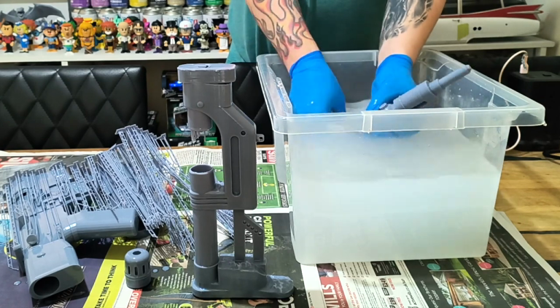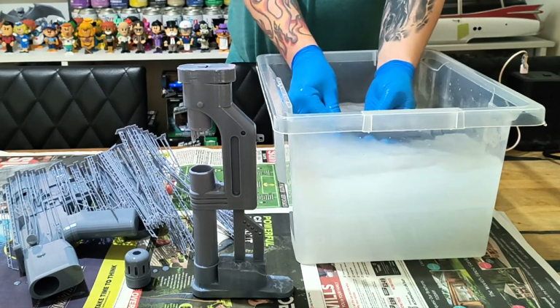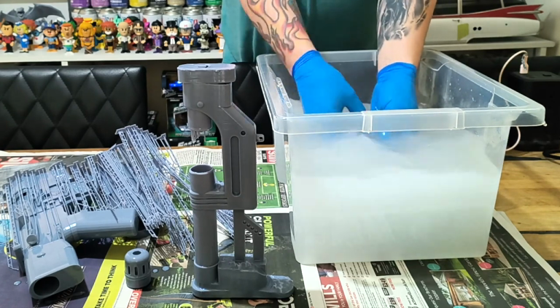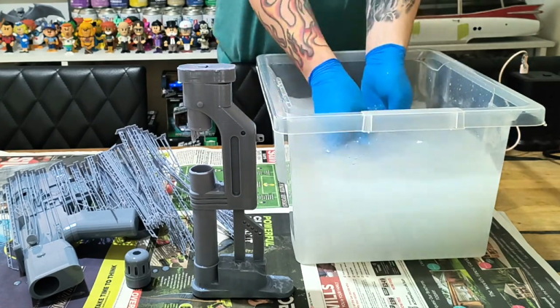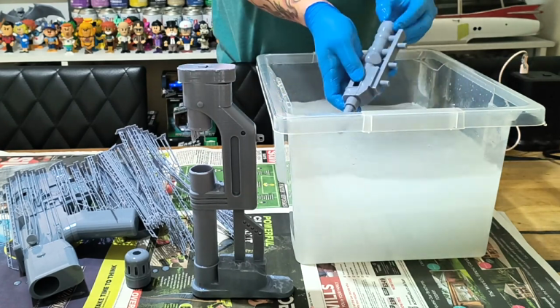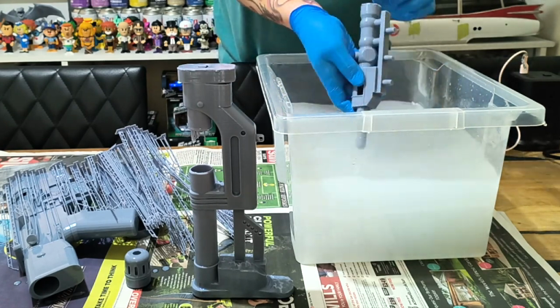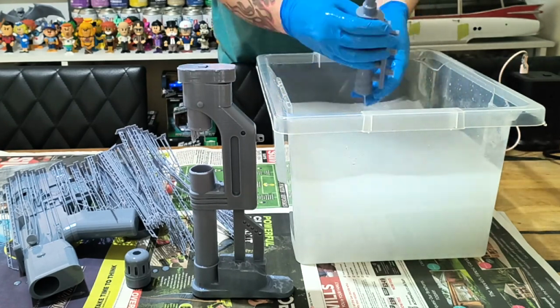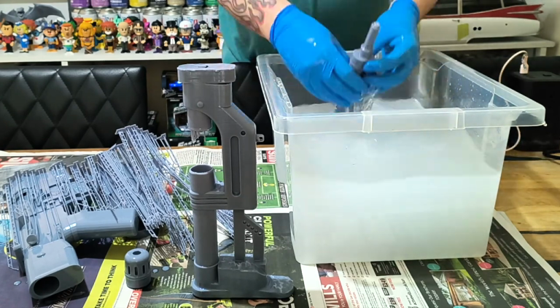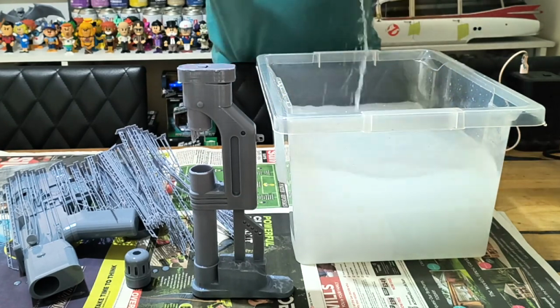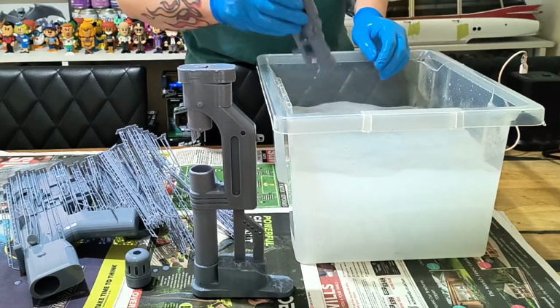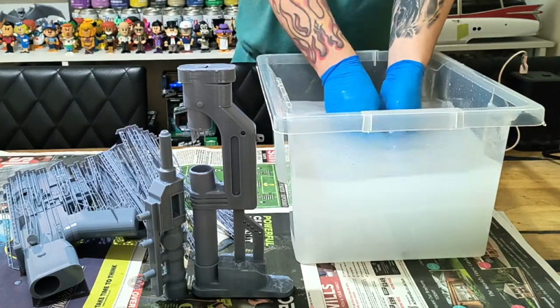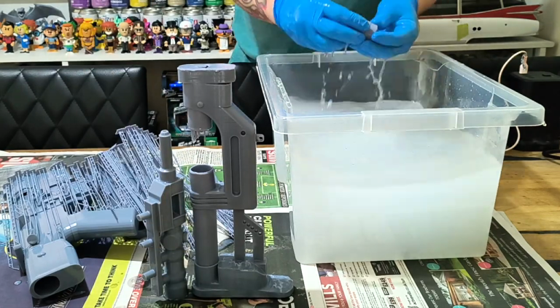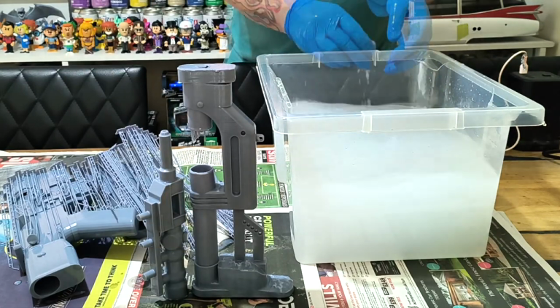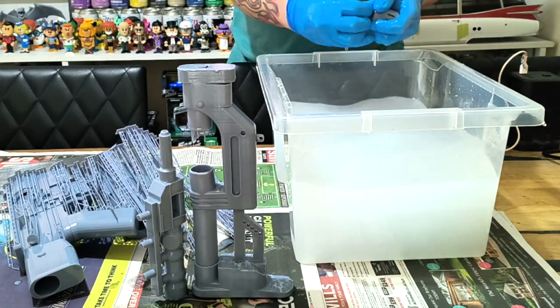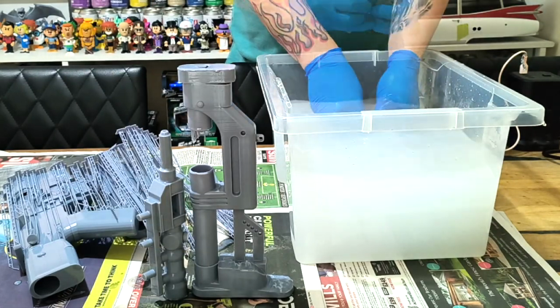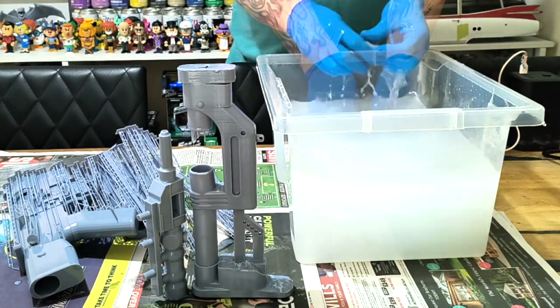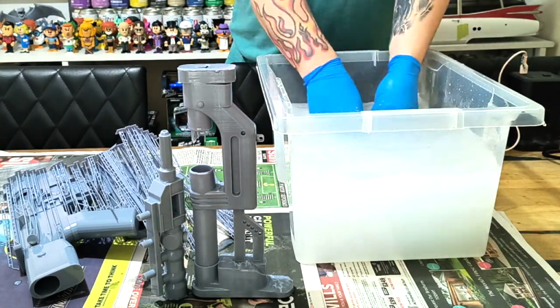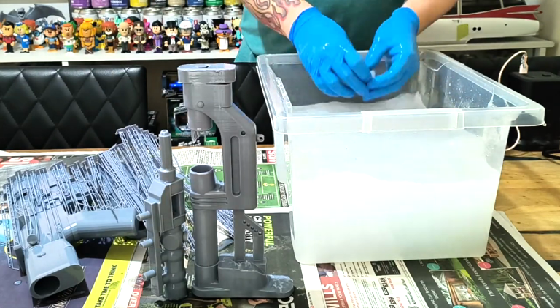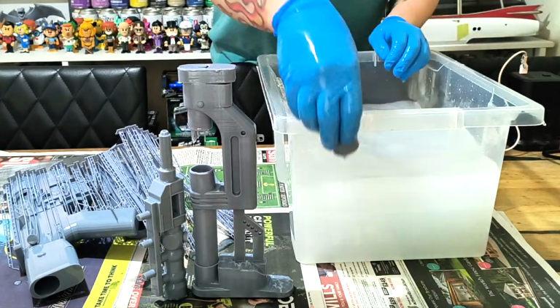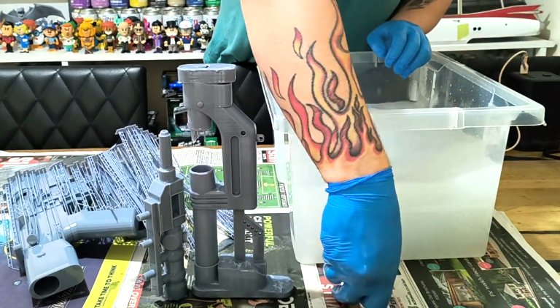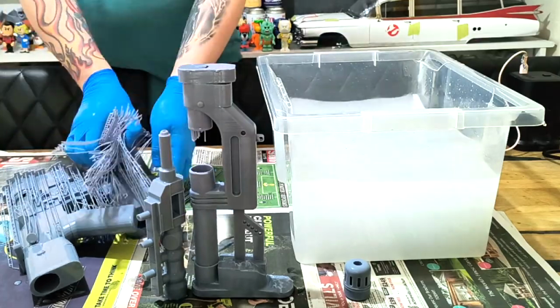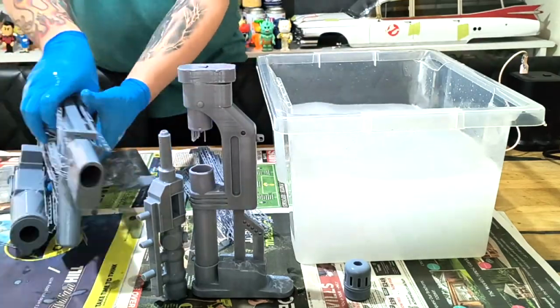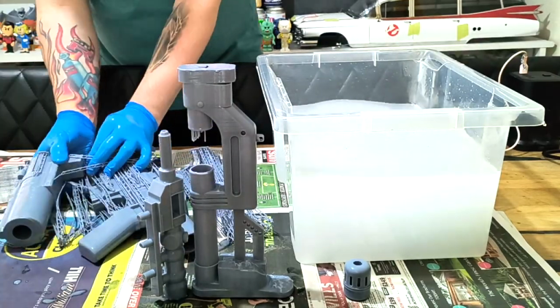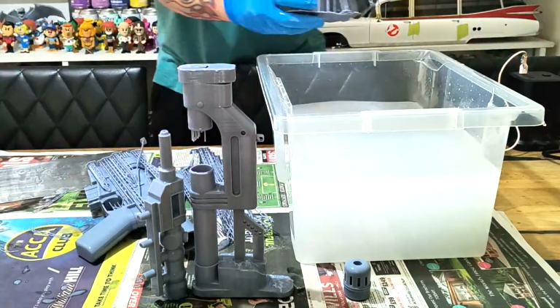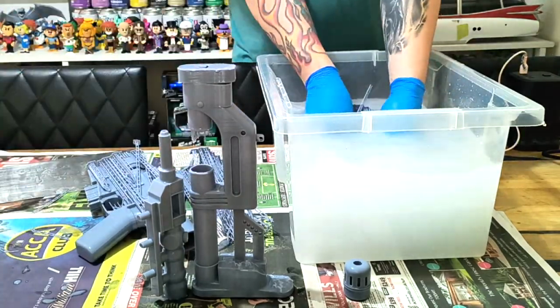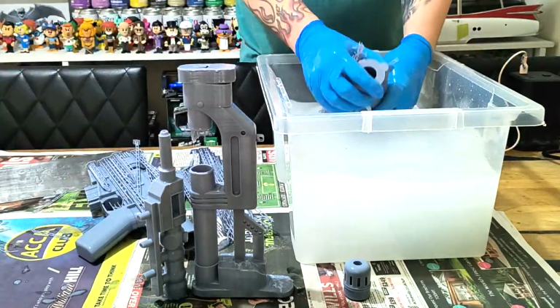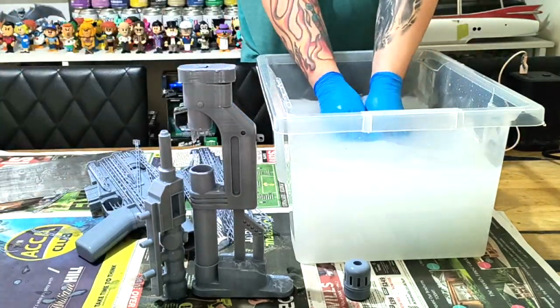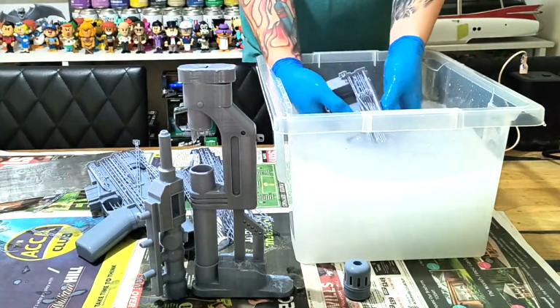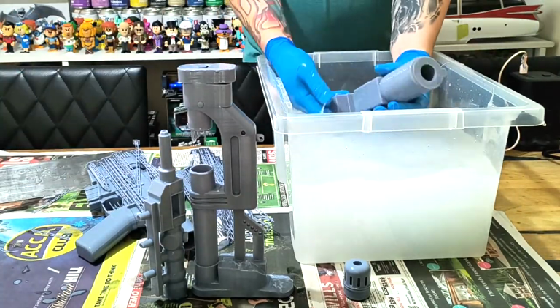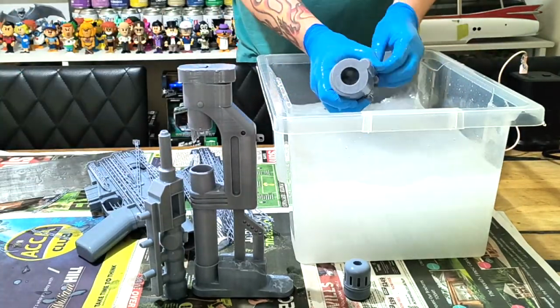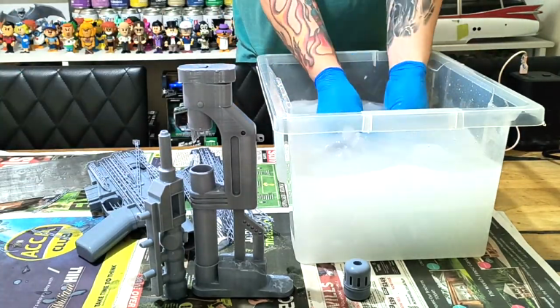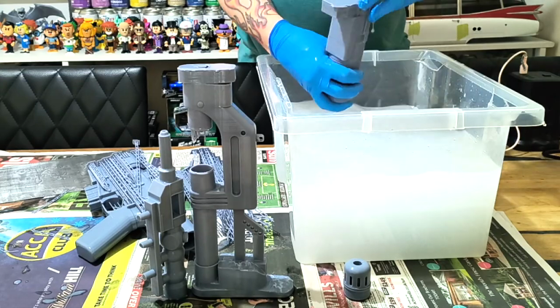If you want to get this file for yourself, I can put you in touch with the person that designed this for the customer I made it for. Once you're happy with all your clean pieces, you'll need to assemble them, but before that we're going to have to cure it.